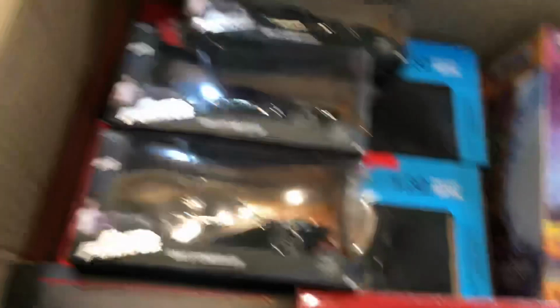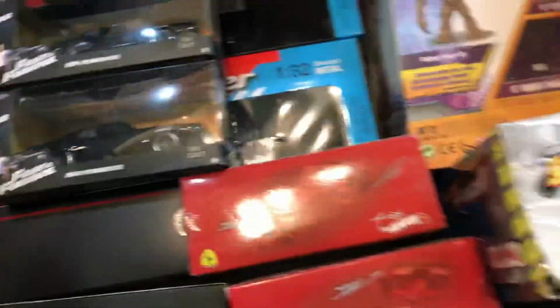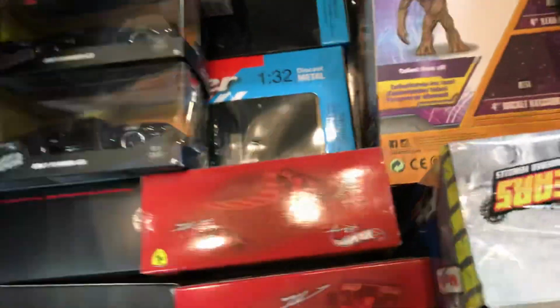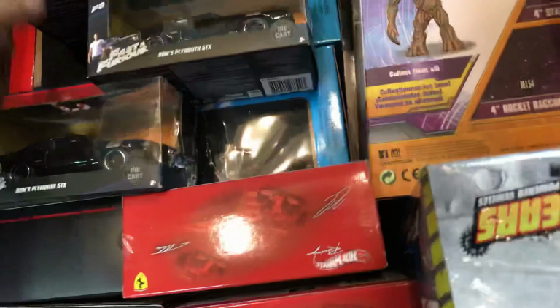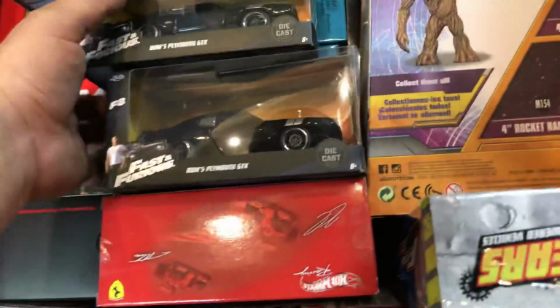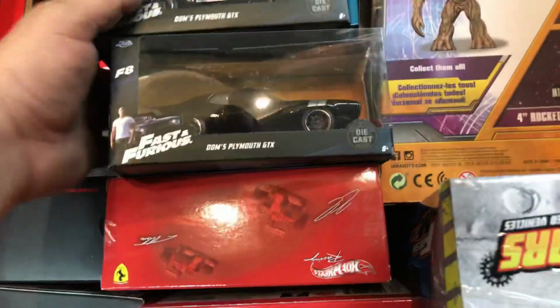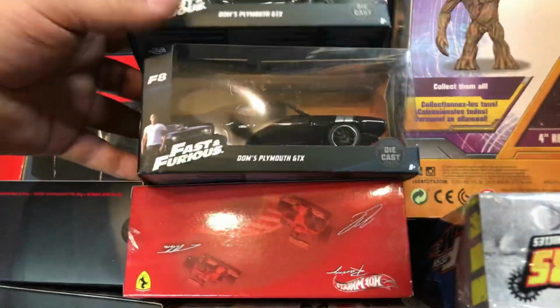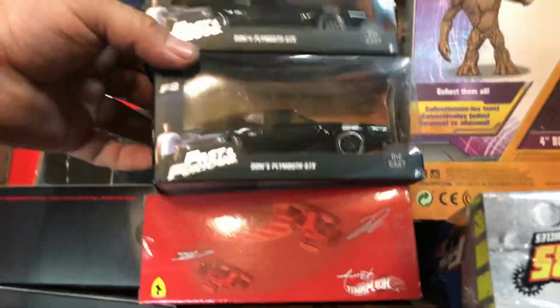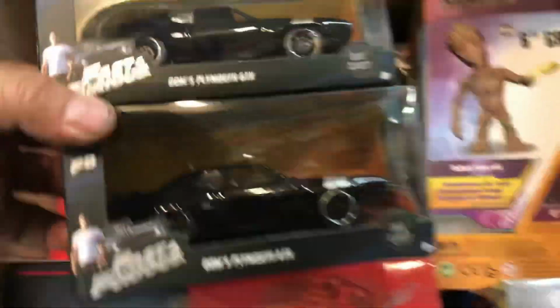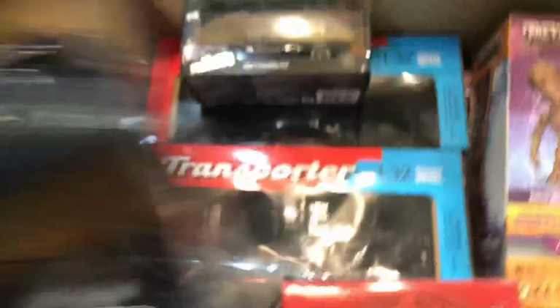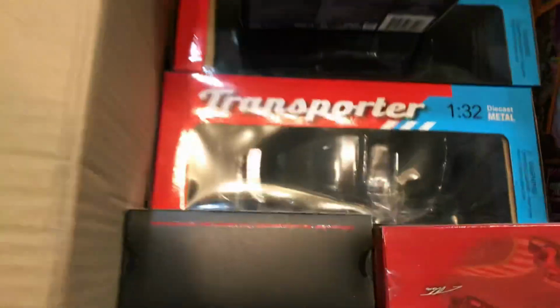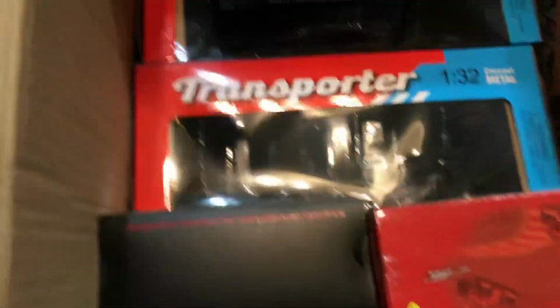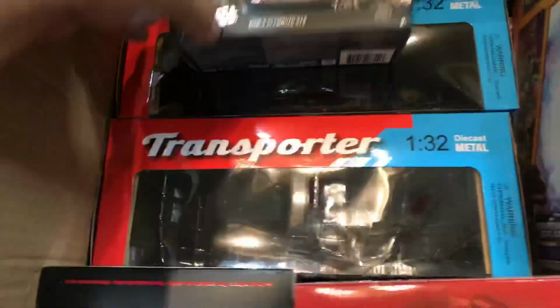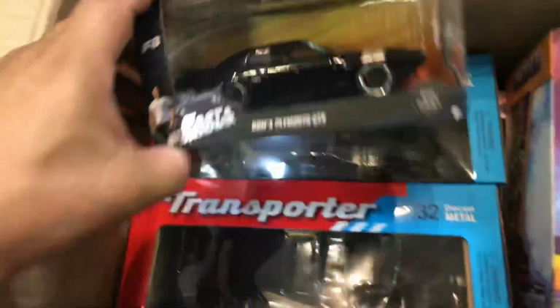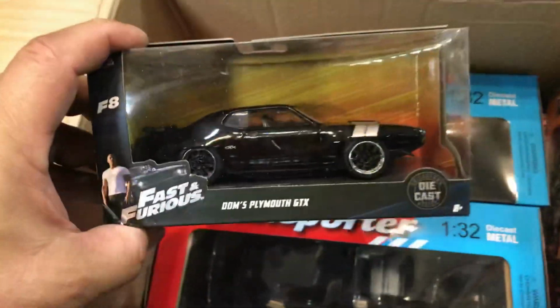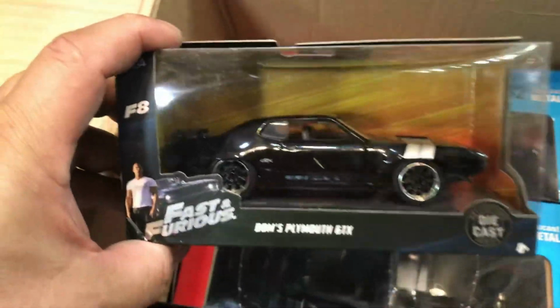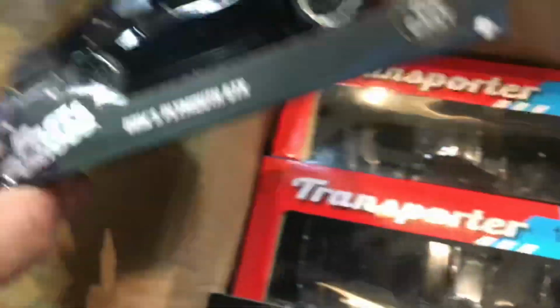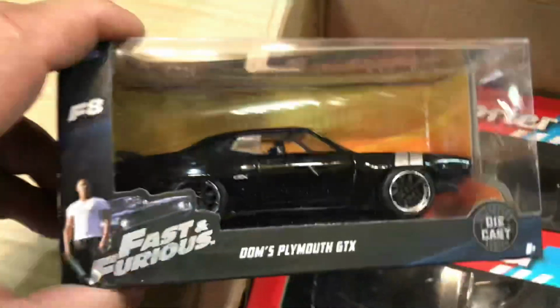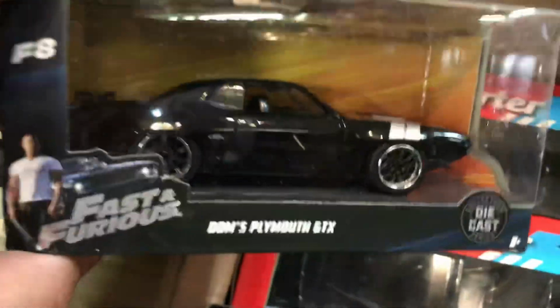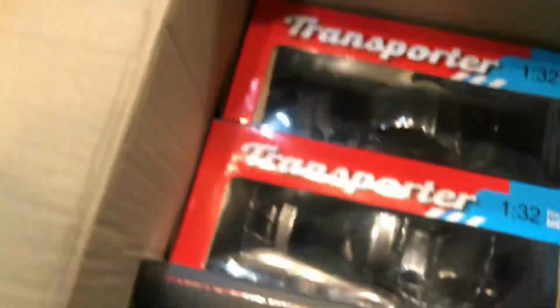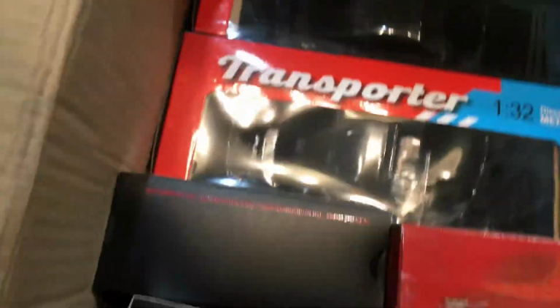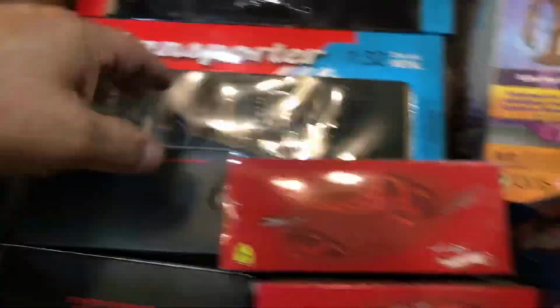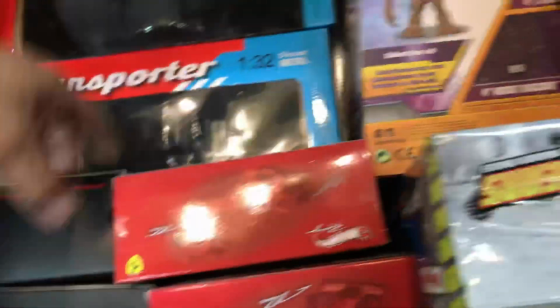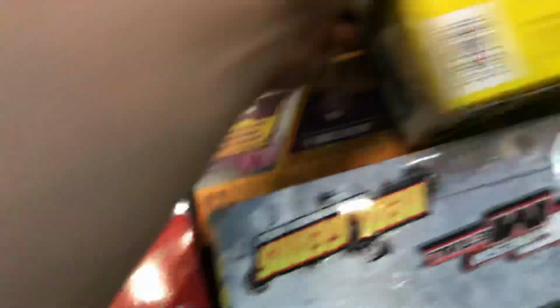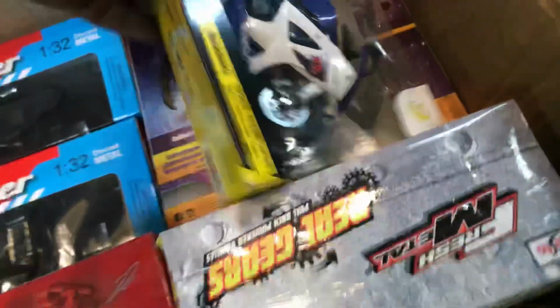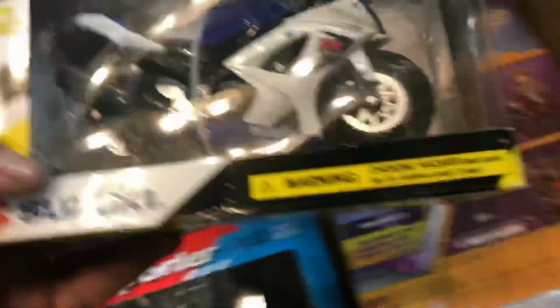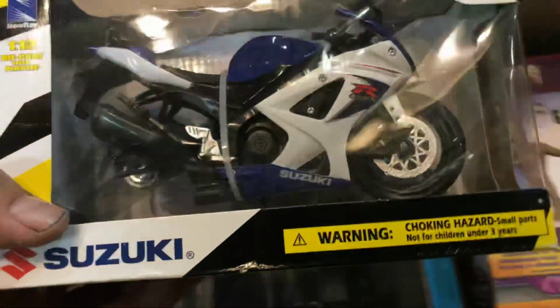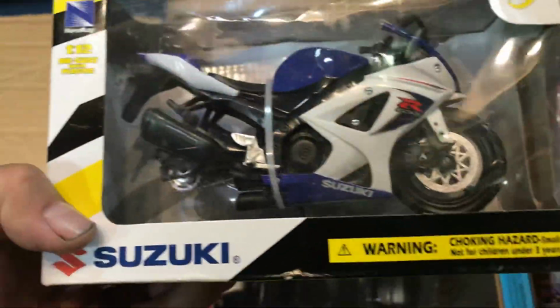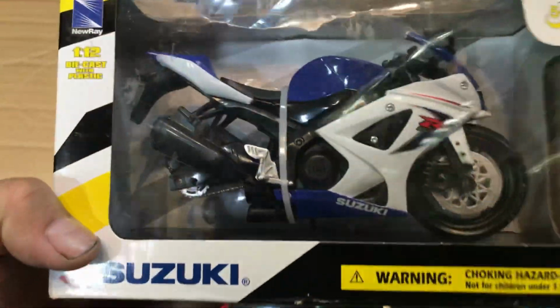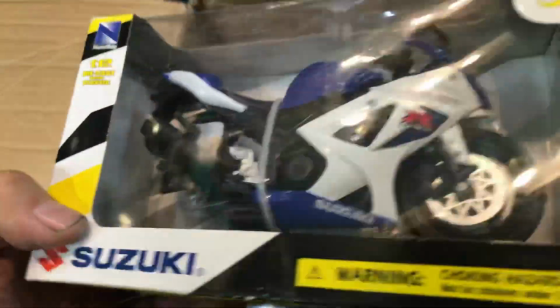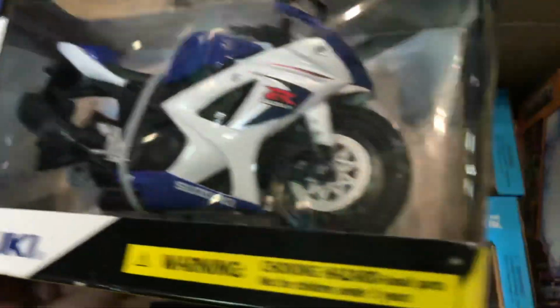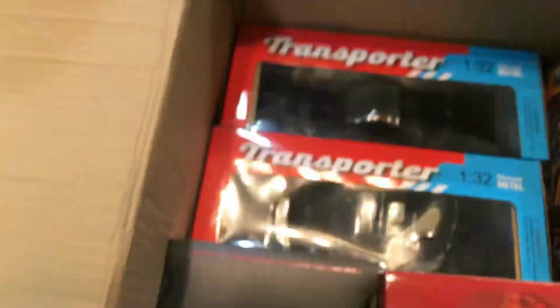That's JDM. Fast and Furious — Dom's Plimbis GTX. Fast and Furious Dom's GTX — that's coming out with Hot Wheels right now. What else do I see in here? Motorcycle Suzuki. Yes, I have that too.